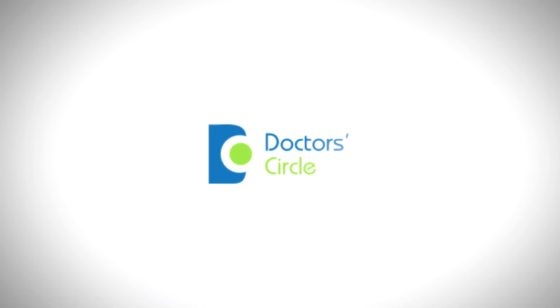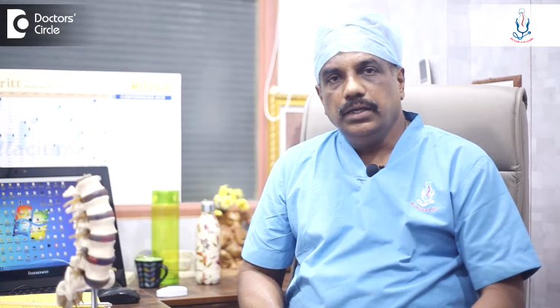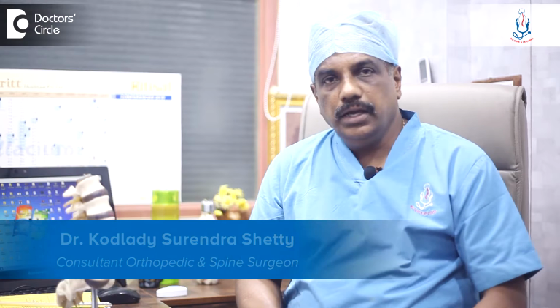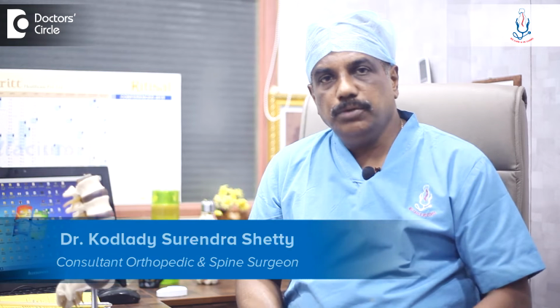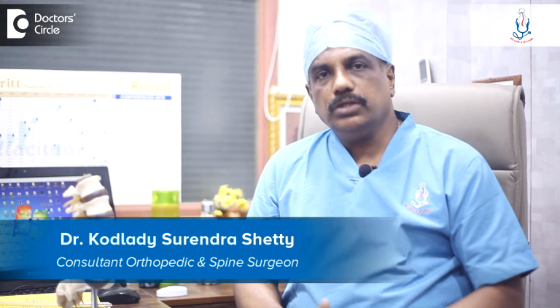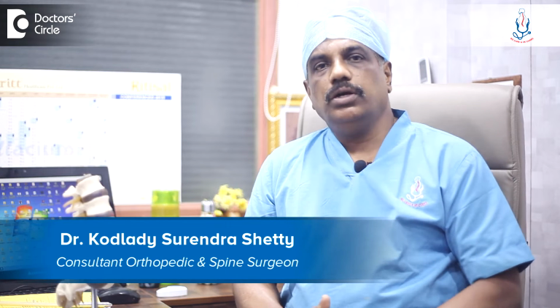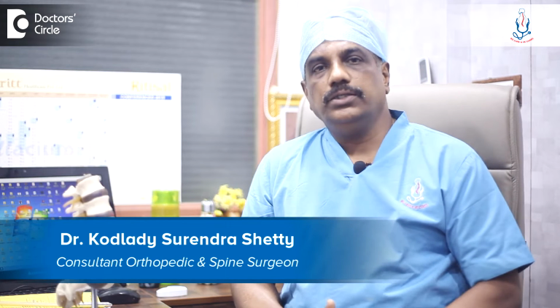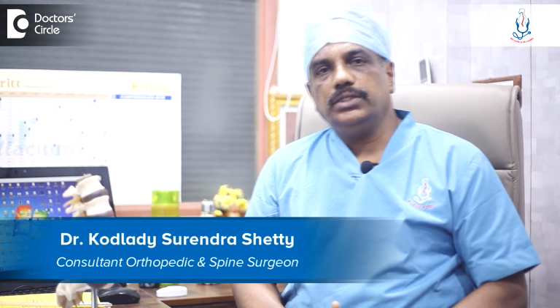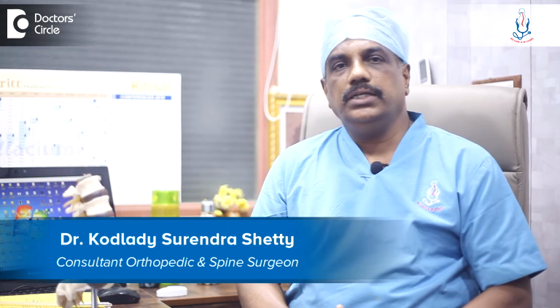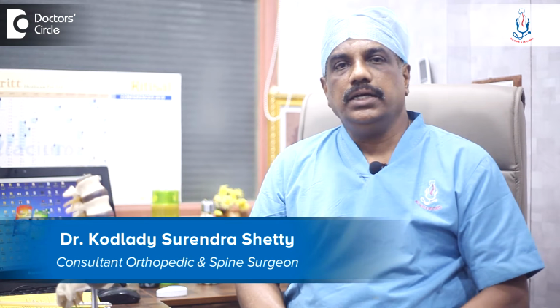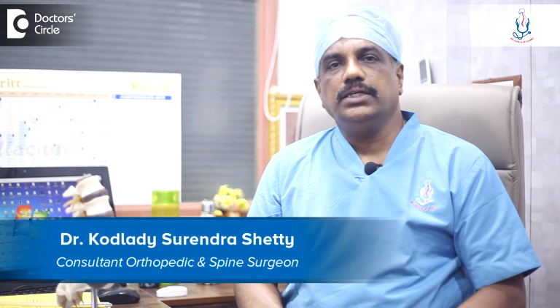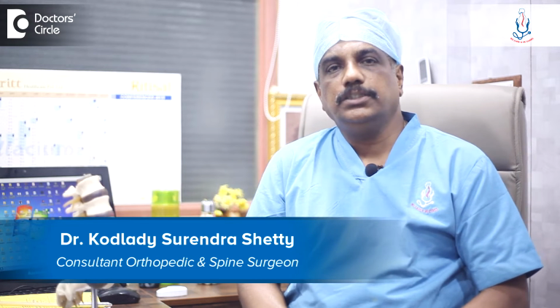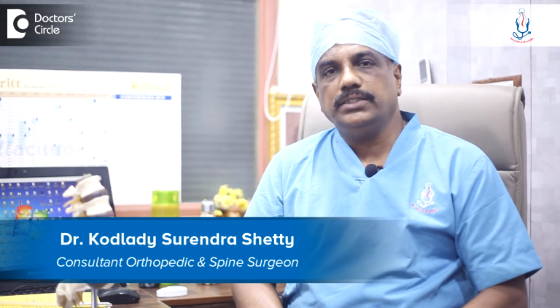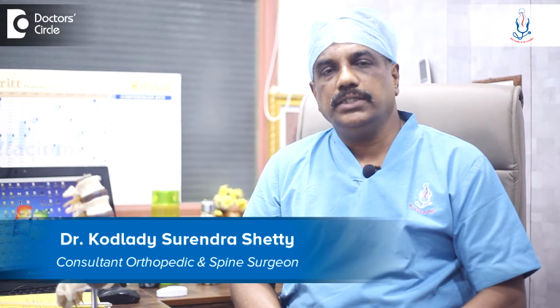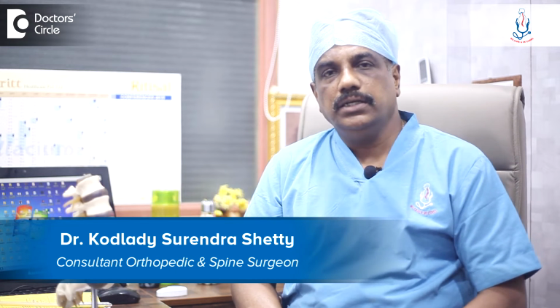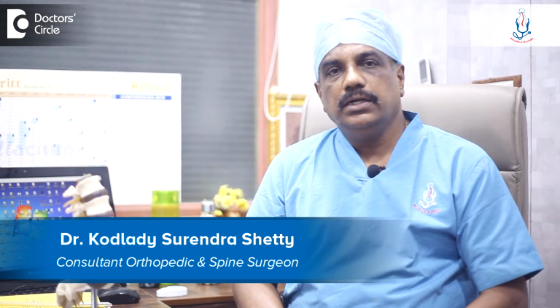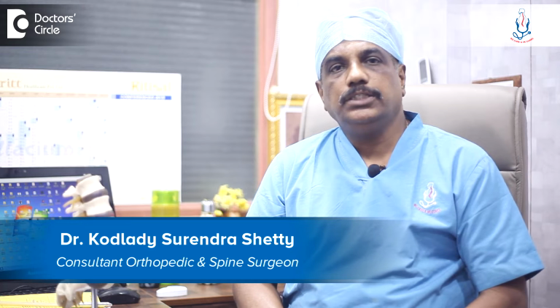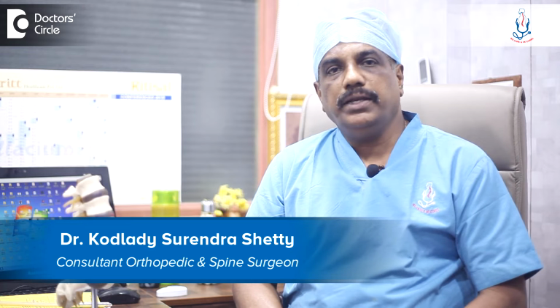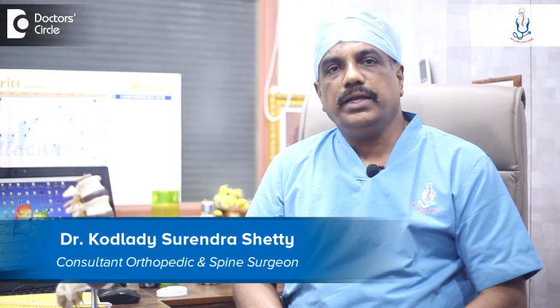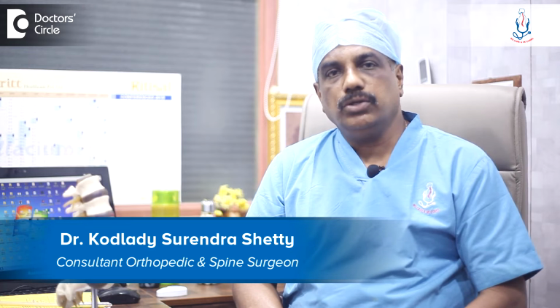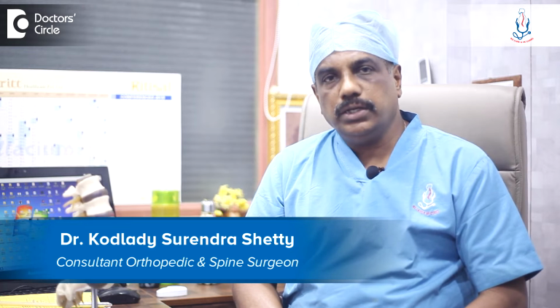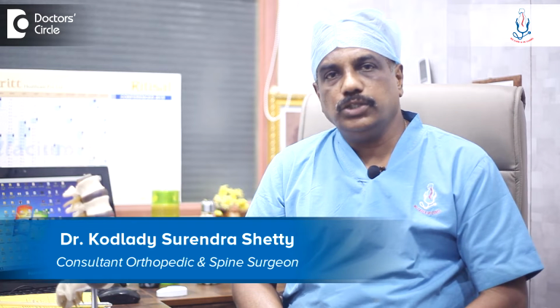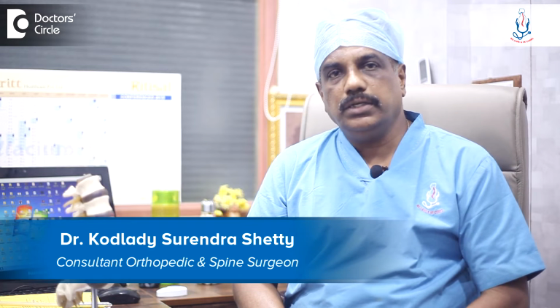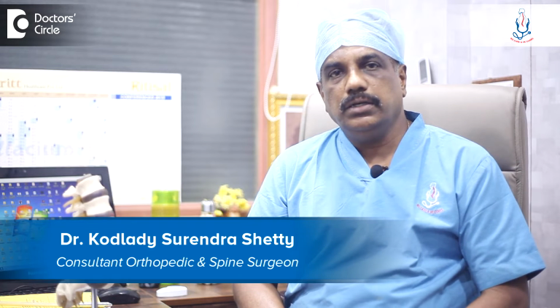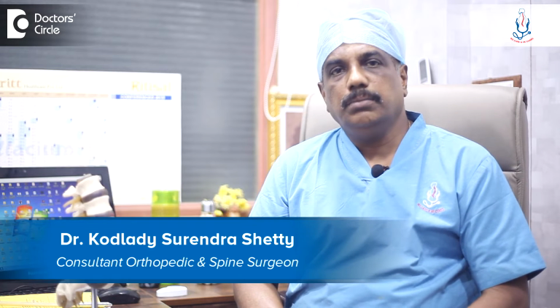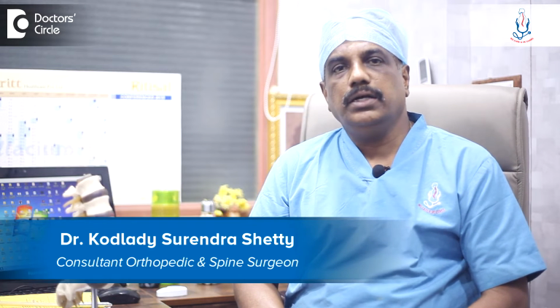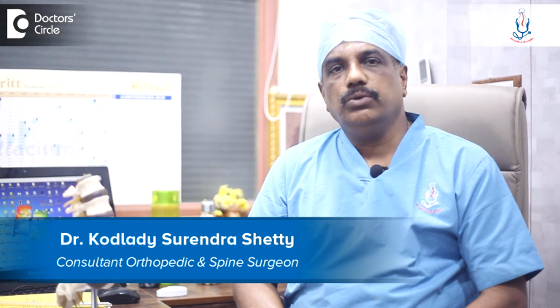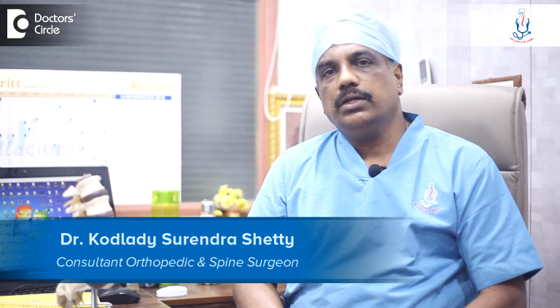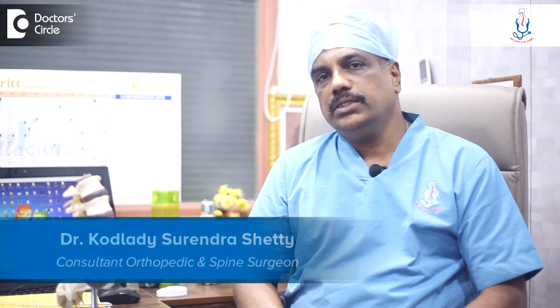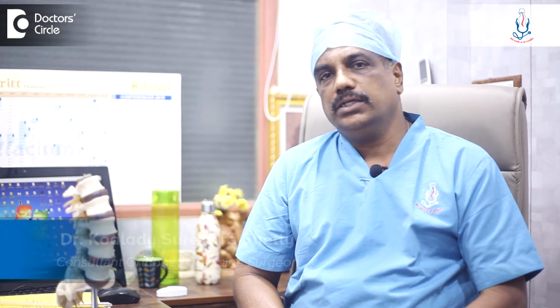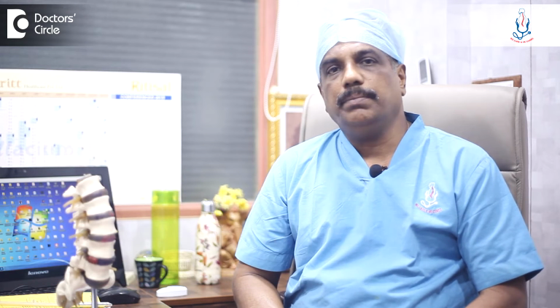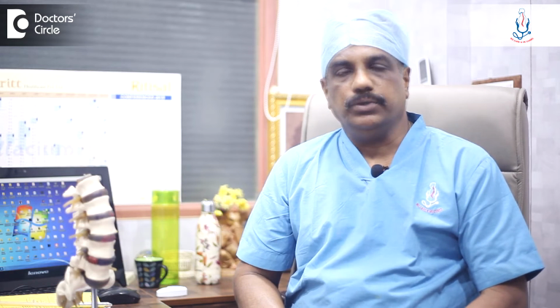I am Dr. Kodladi Surendra Shetty, Consultant Spine Surgeon at Spine Care and Ortho Care Hospital, Magdi Road, Rajajinagar, Bangalore.